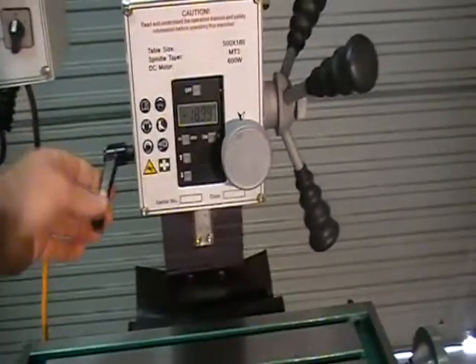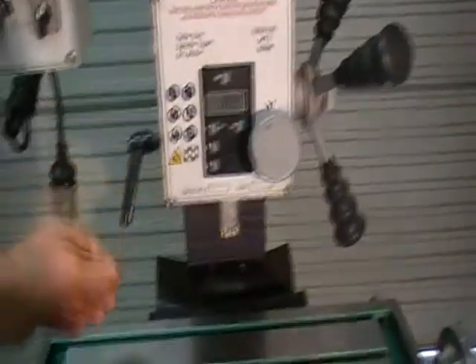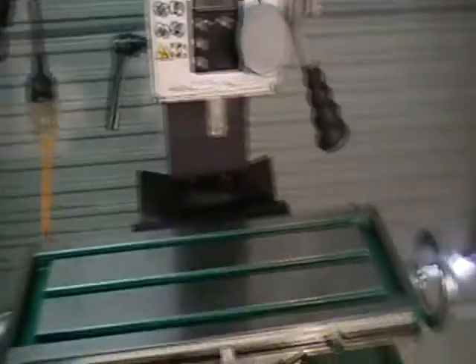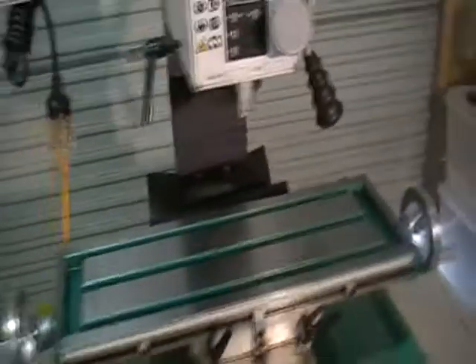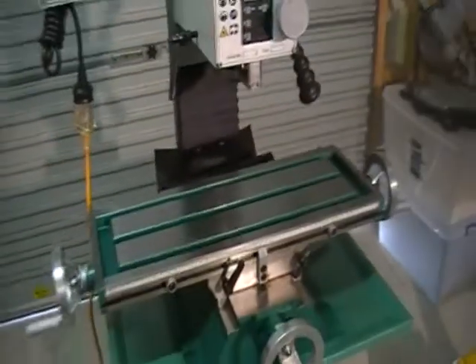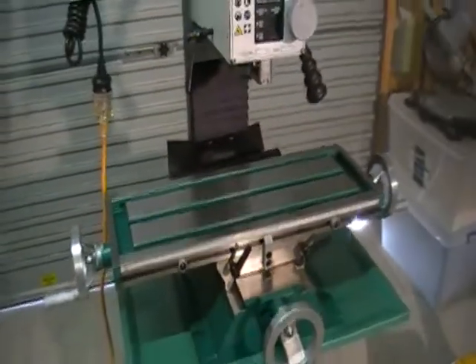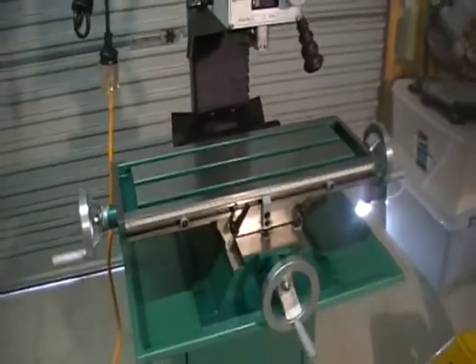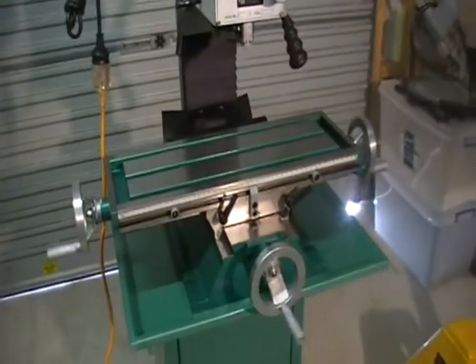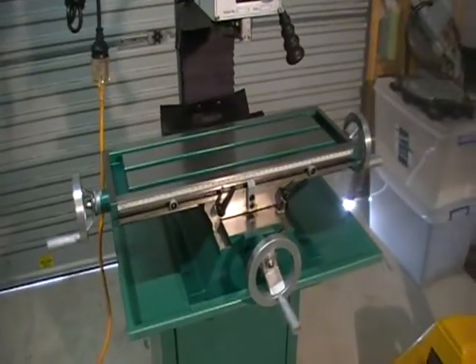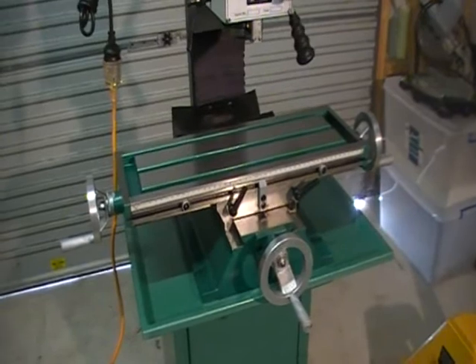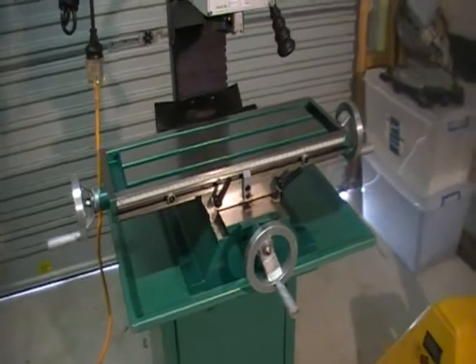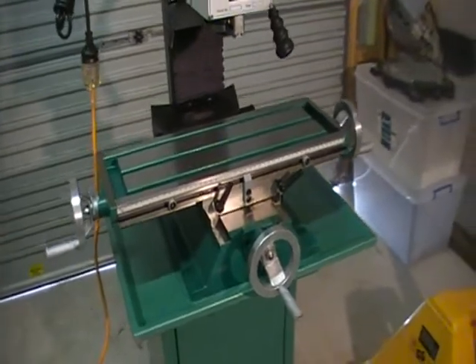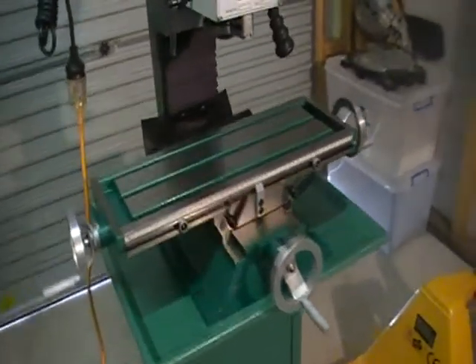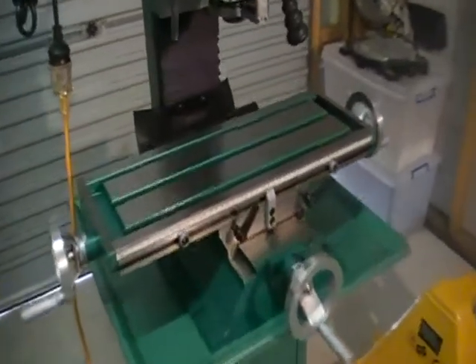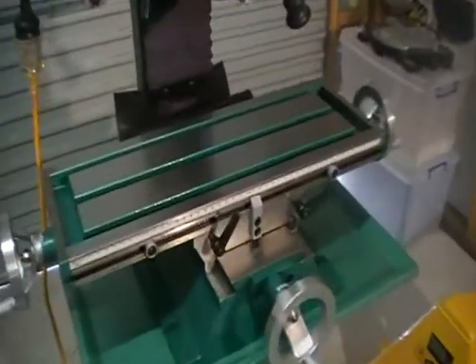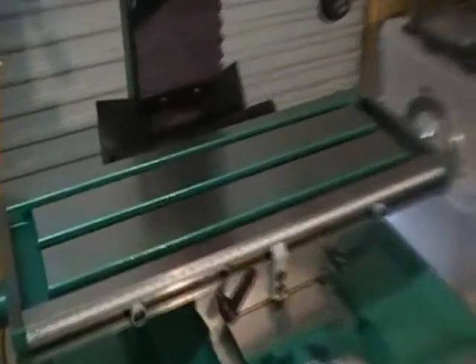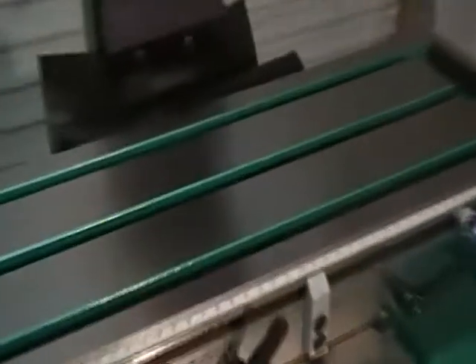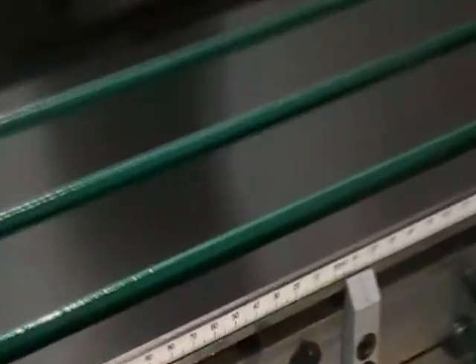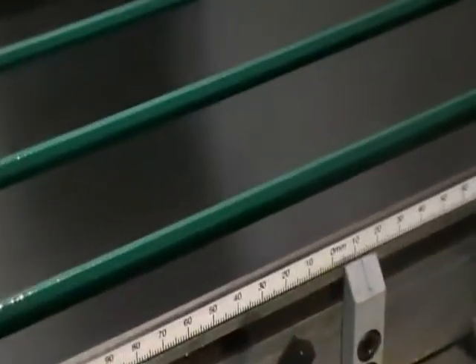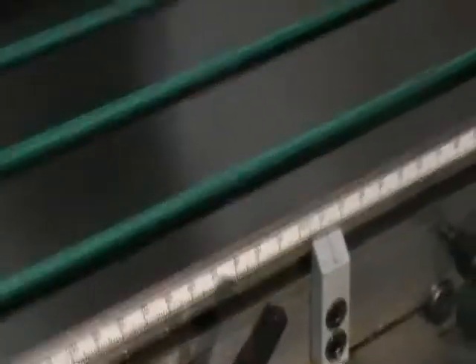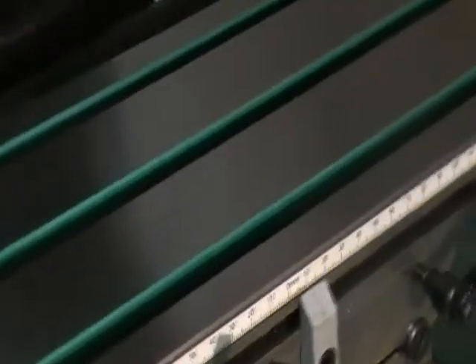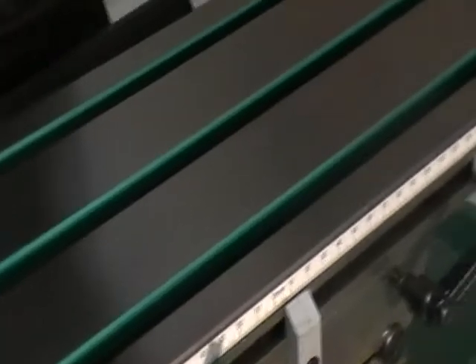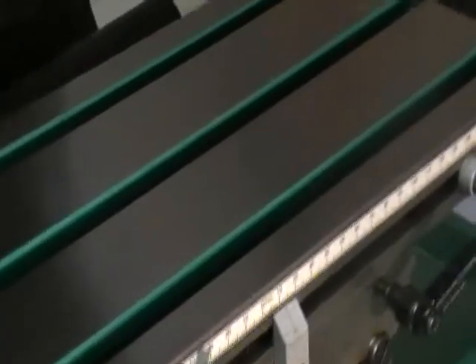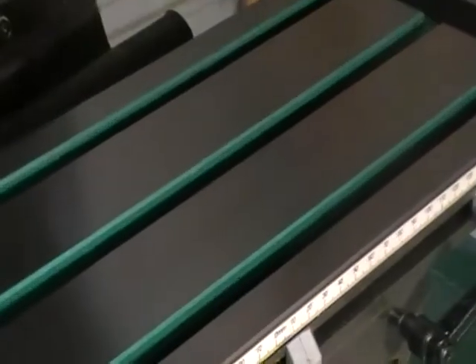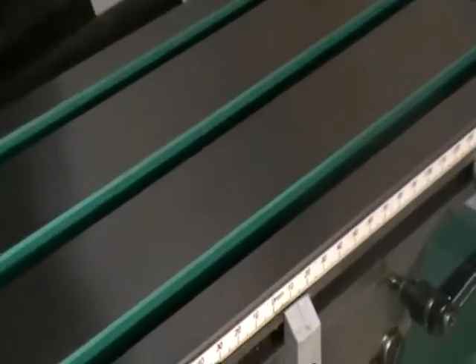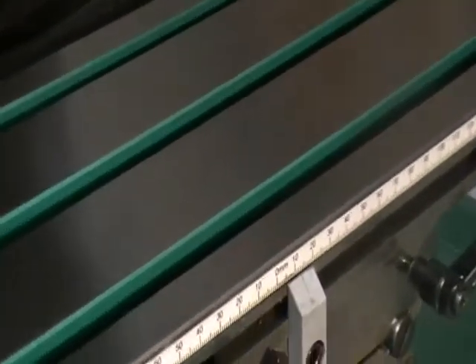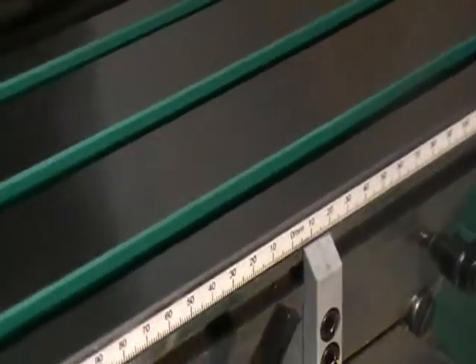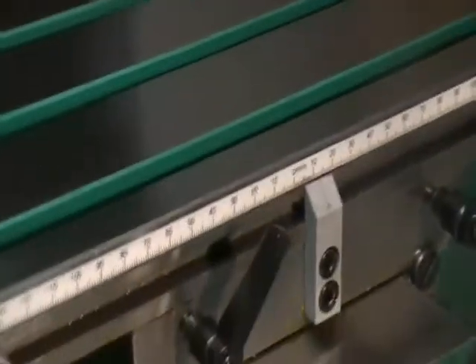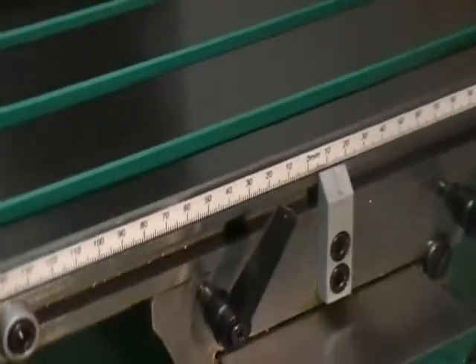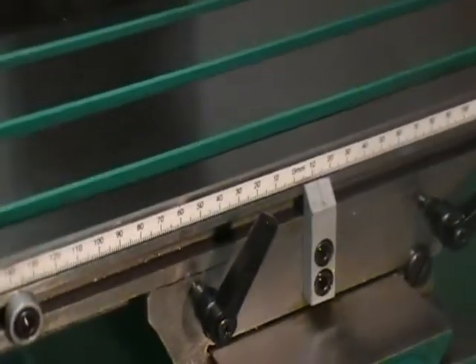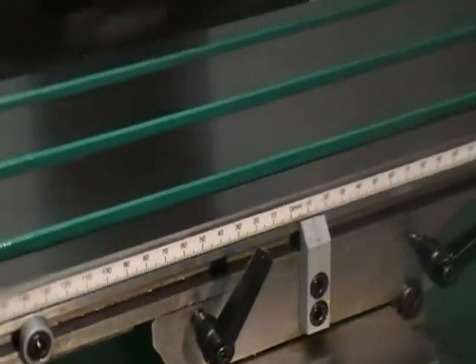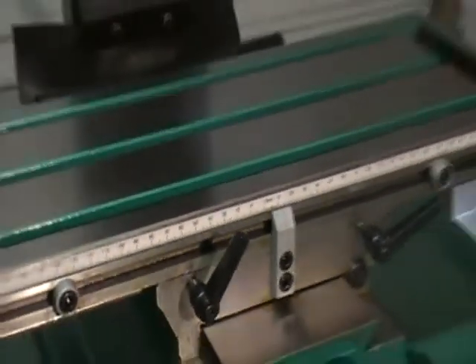All the handles are metal, not plastic. The table is all nice and ground, it's got a good finish on it. Quality is quite nice.